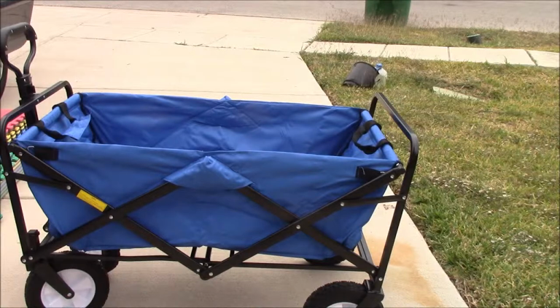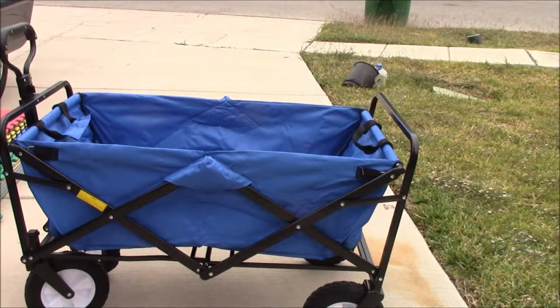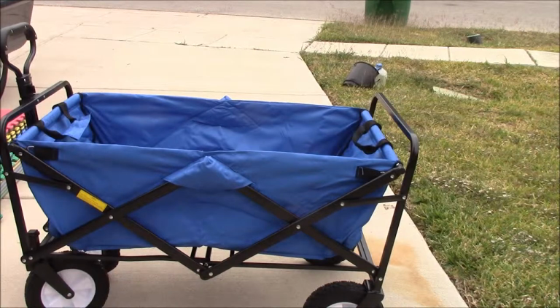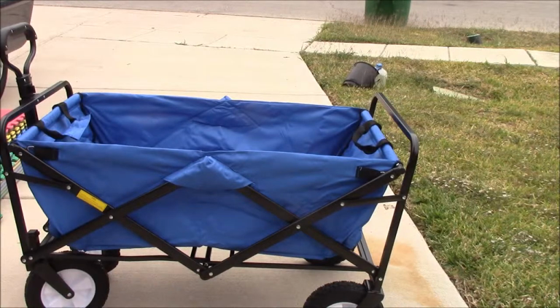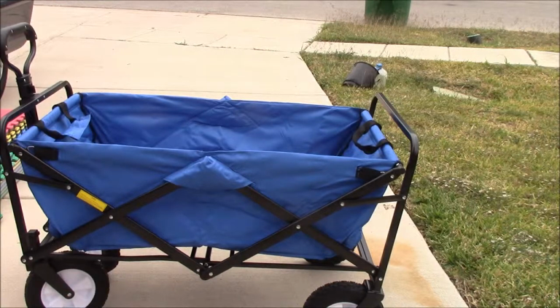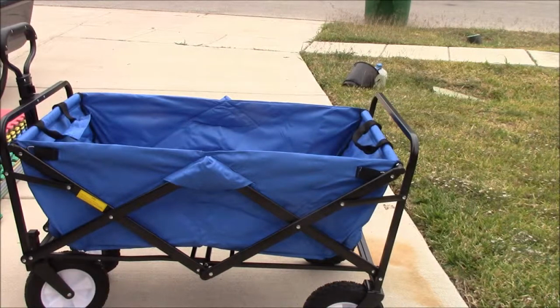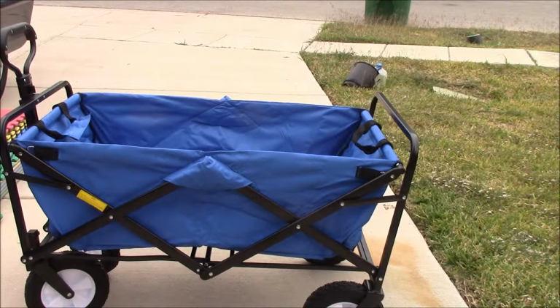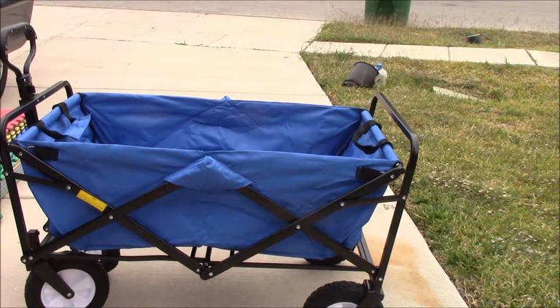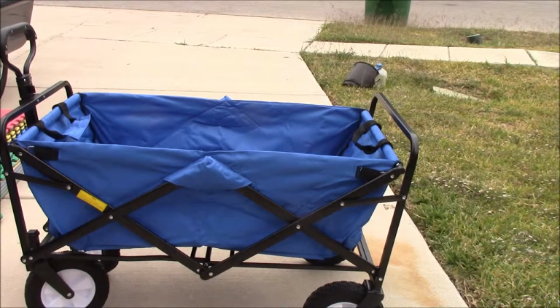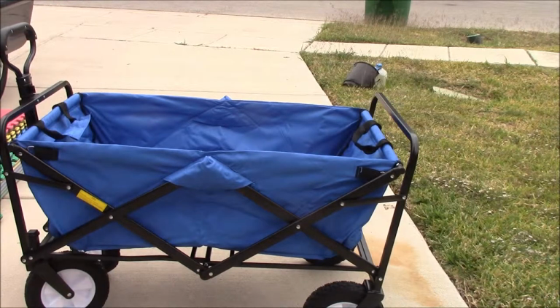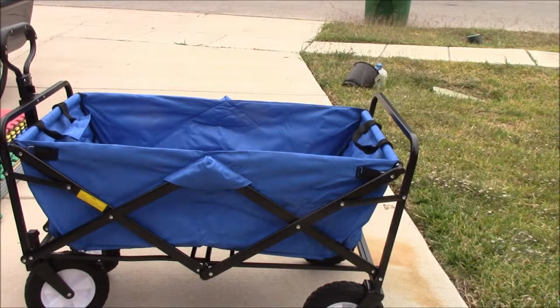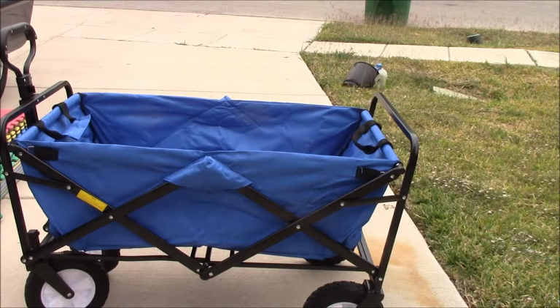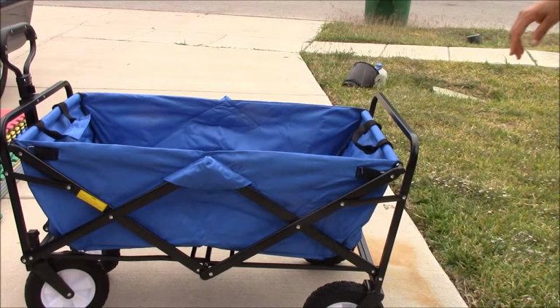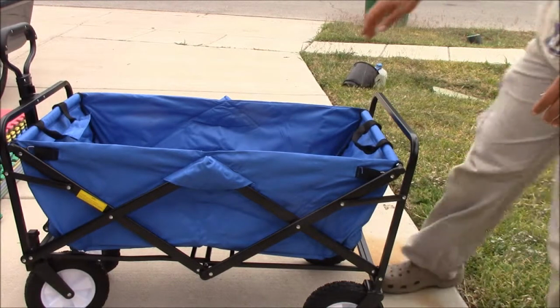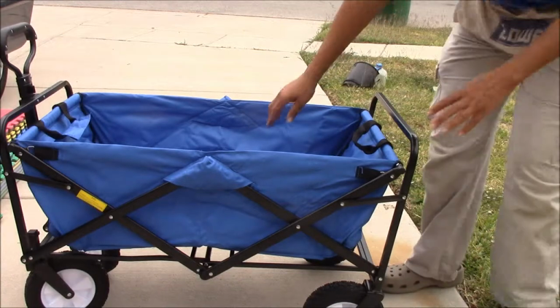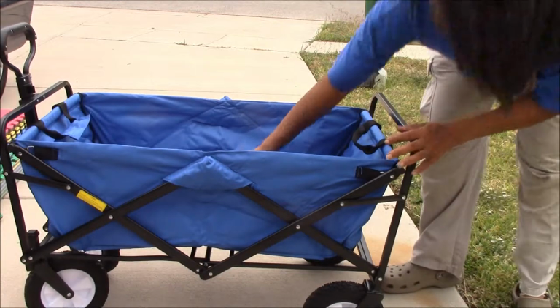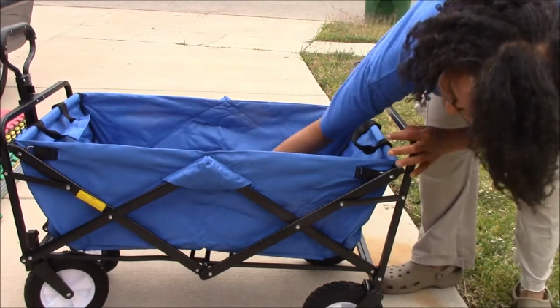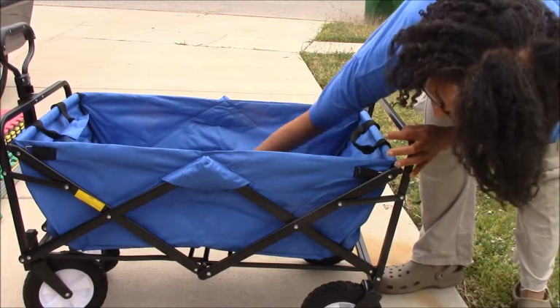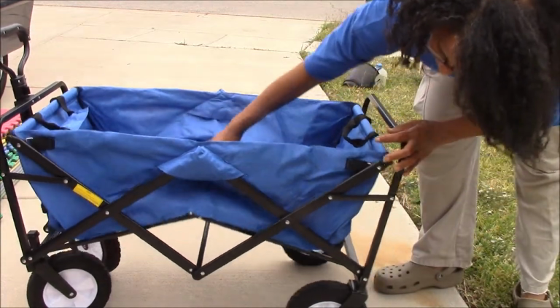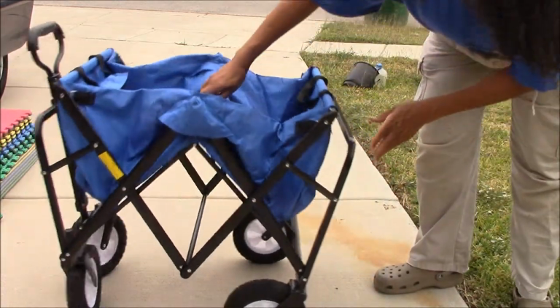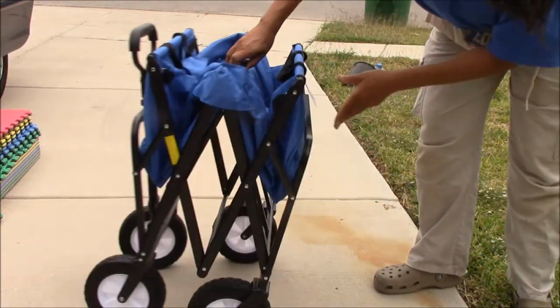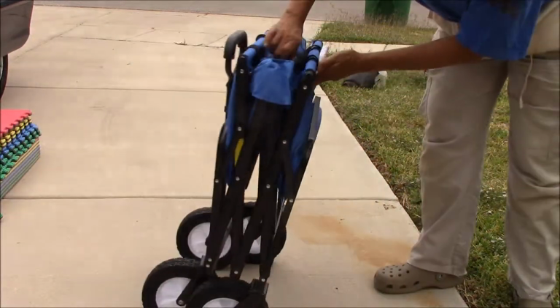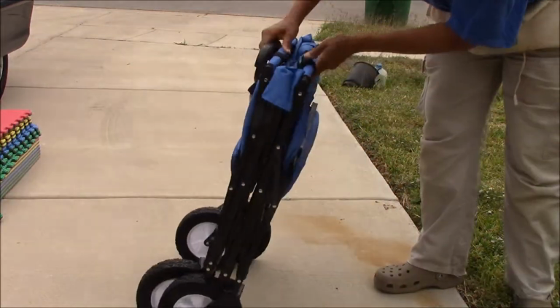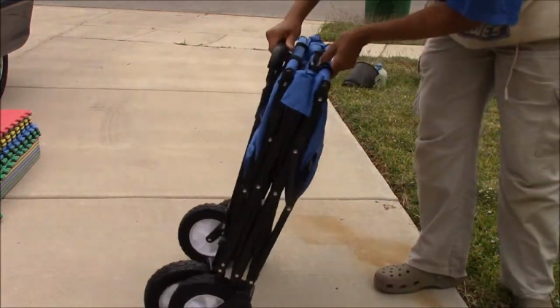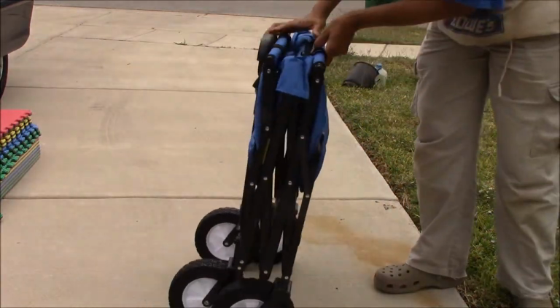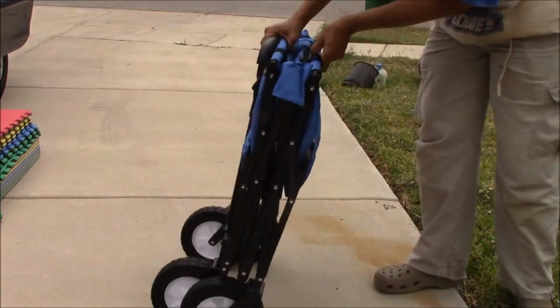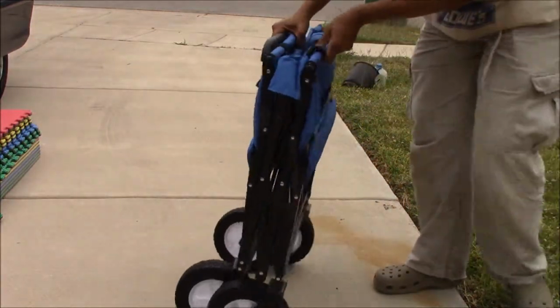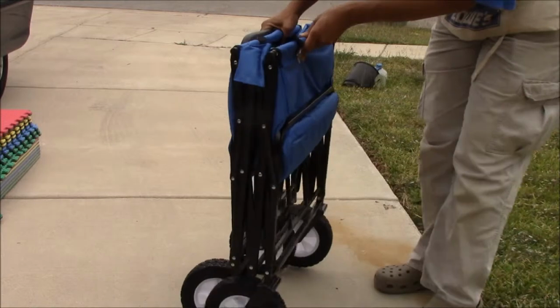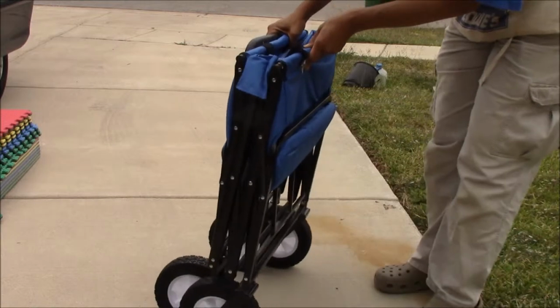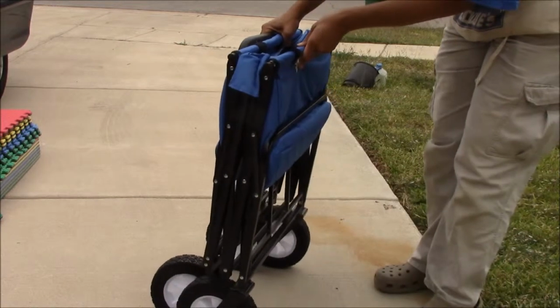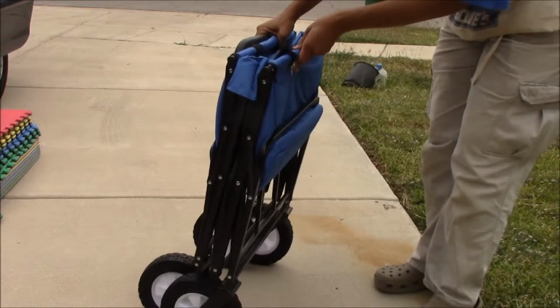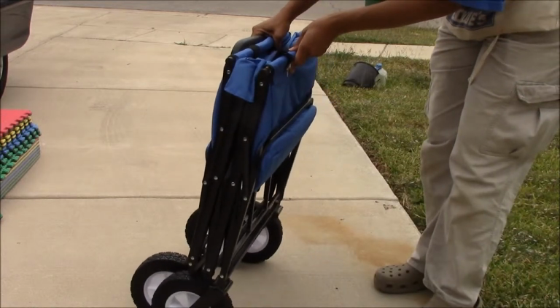Let me demonstrate how easily it folds up for storage. There's just a little pin that you pull here and it folds right up. And now you can put it in the back of your vehicle.